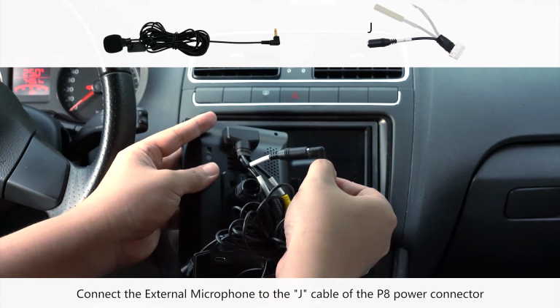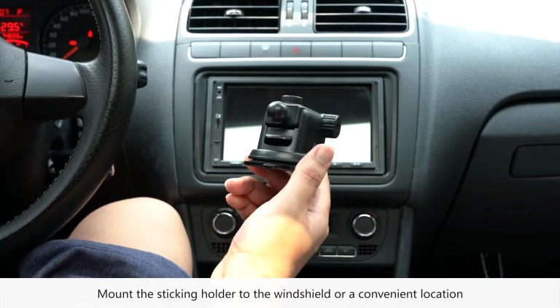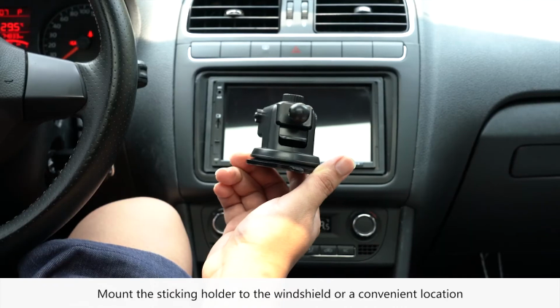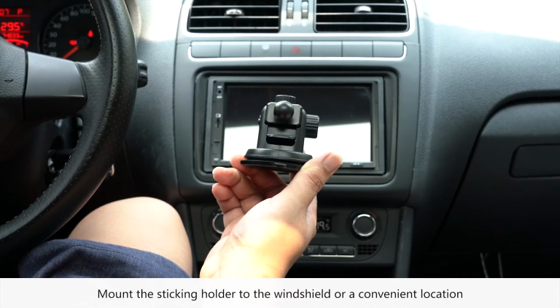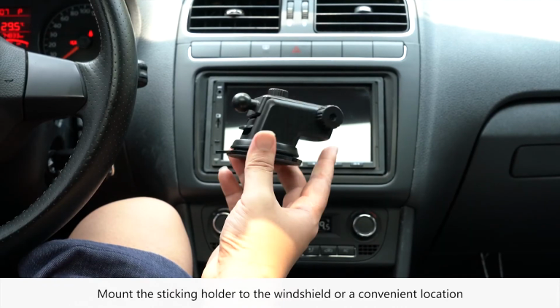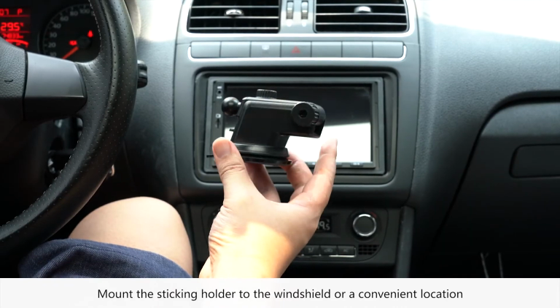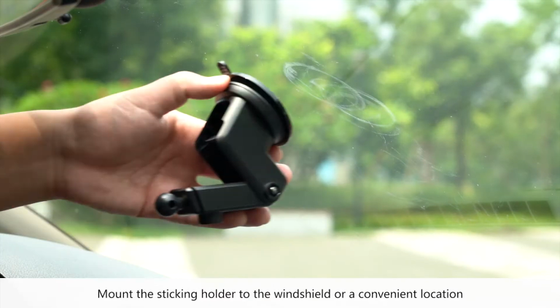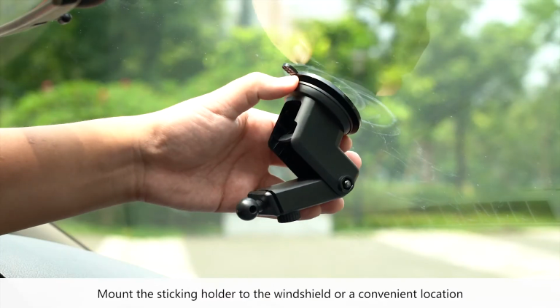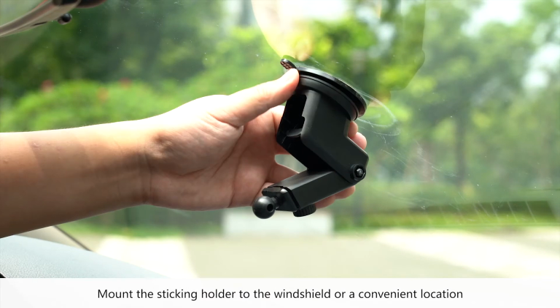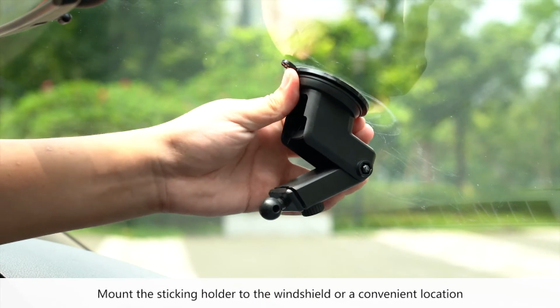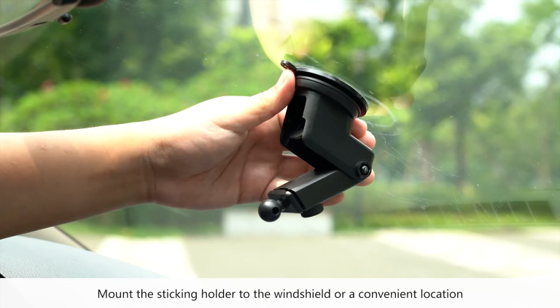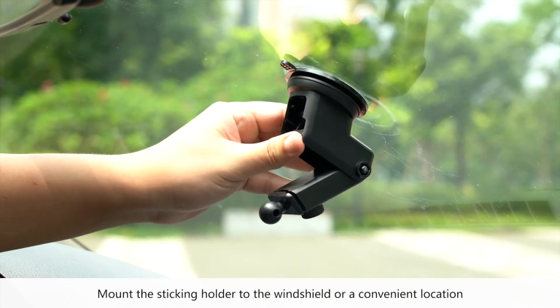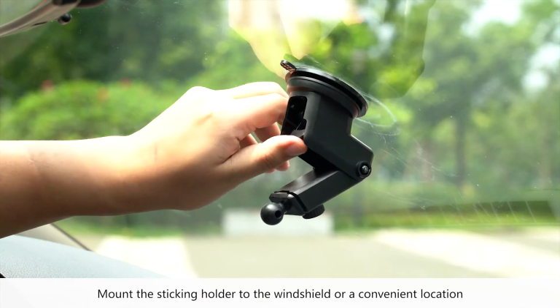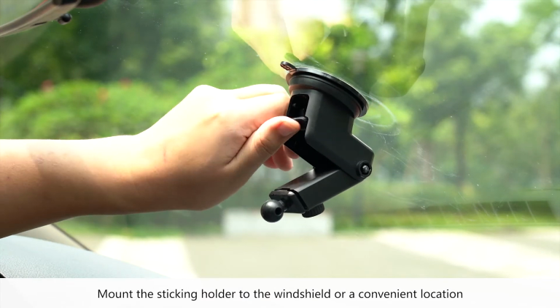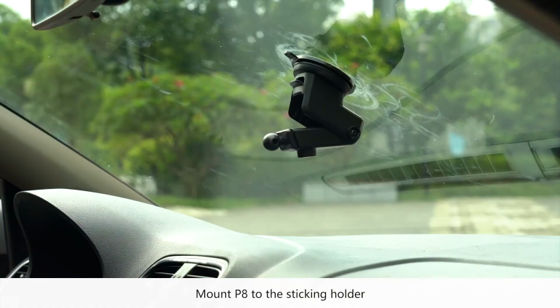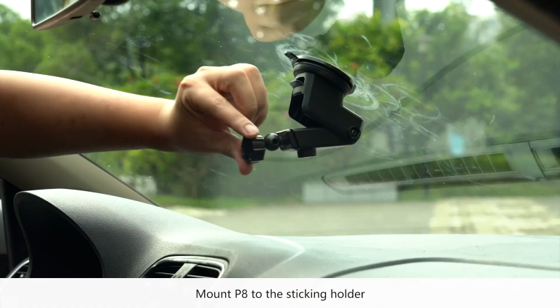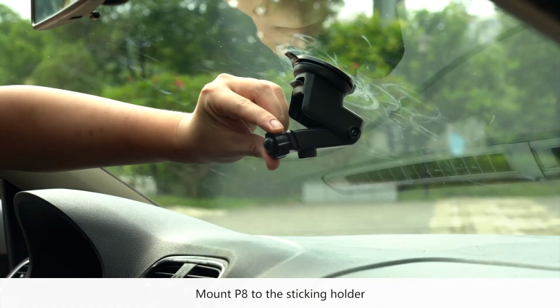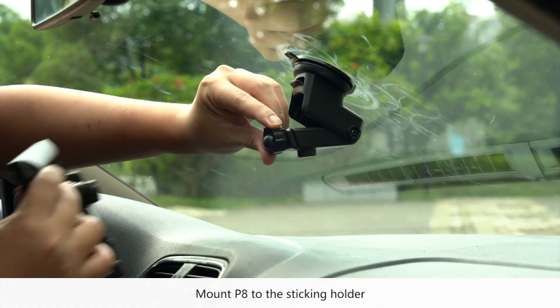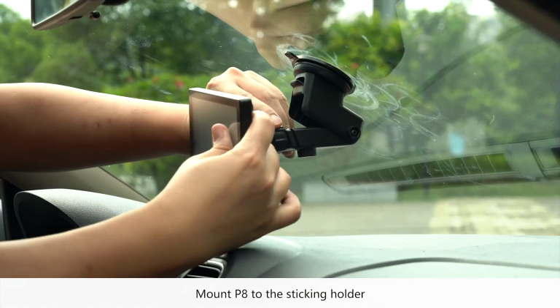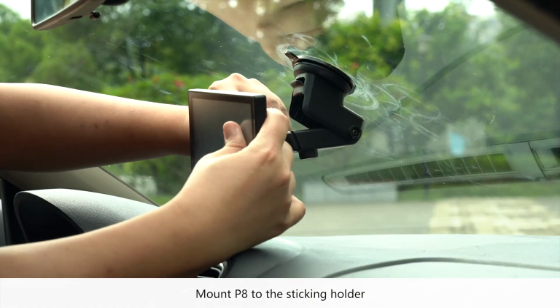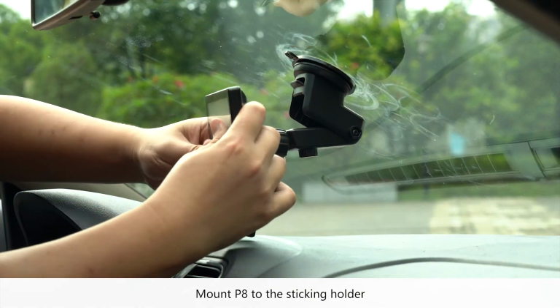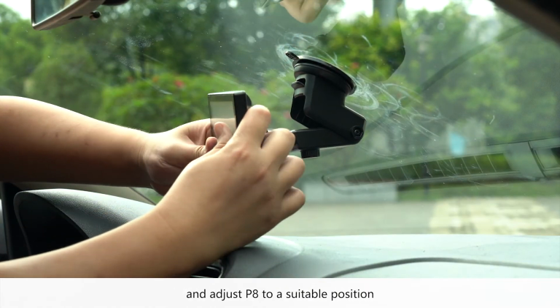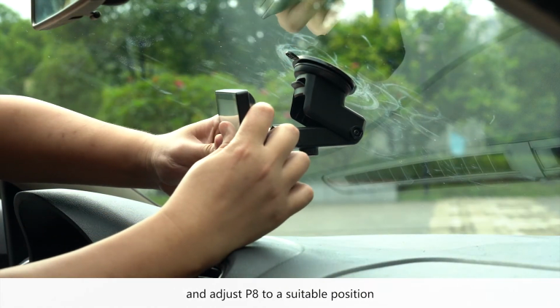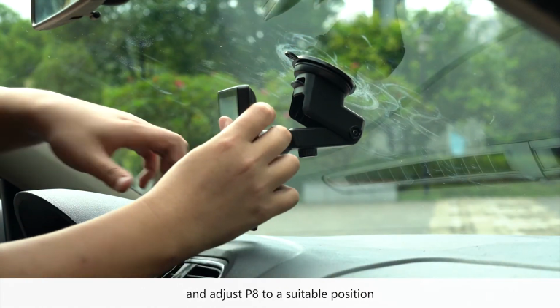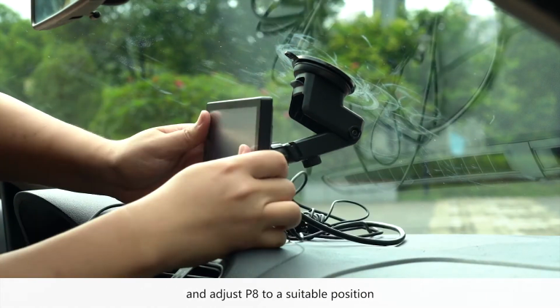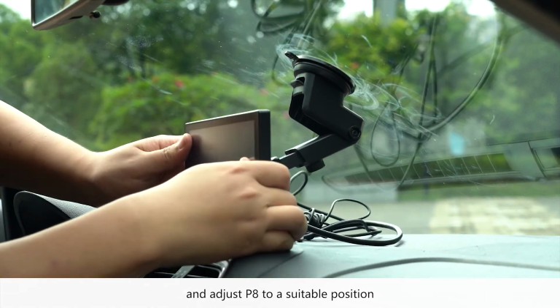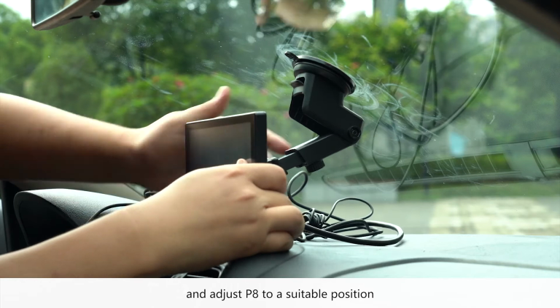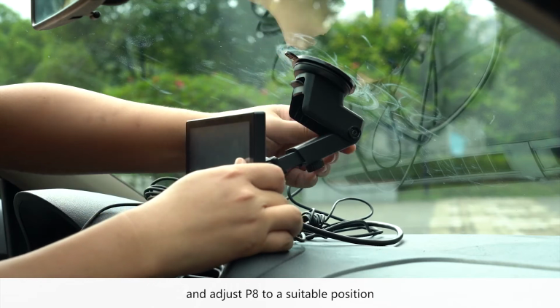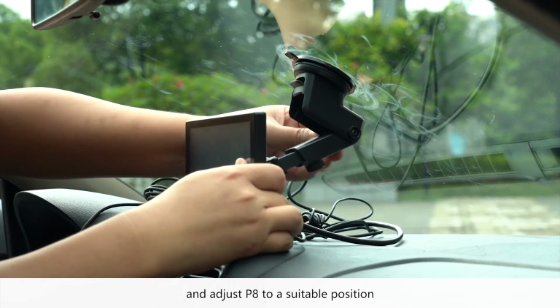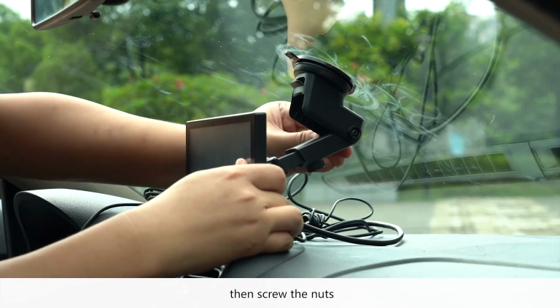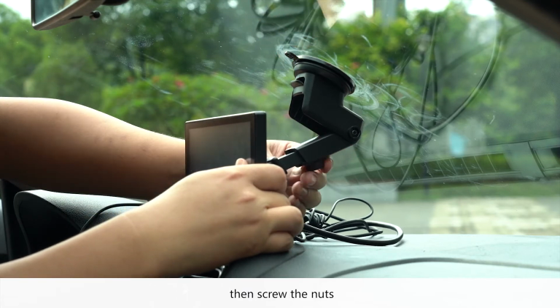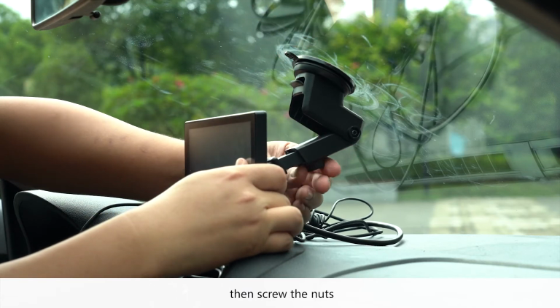Mount the sticking holder to the windshield or a convenient location. Mount P8 to the sticking holder and adjust P8 to a suitable position, then screw the nuts.